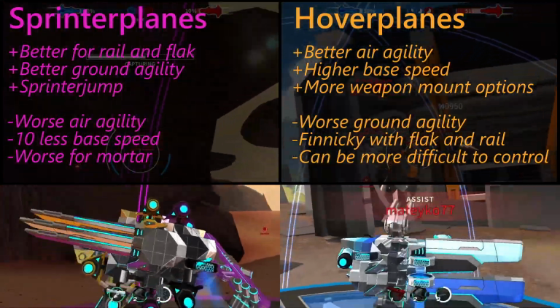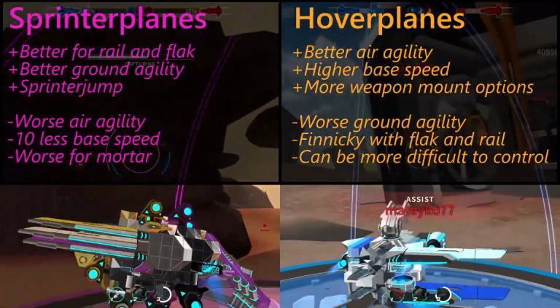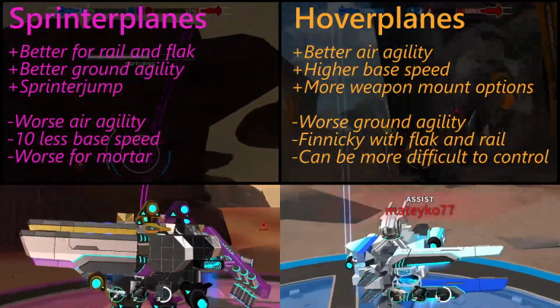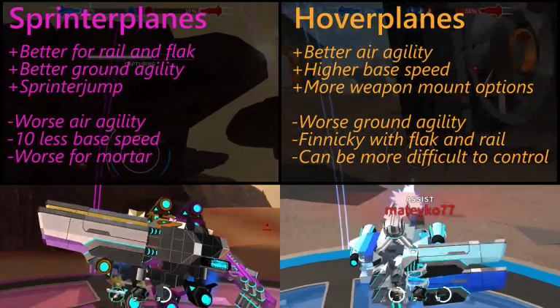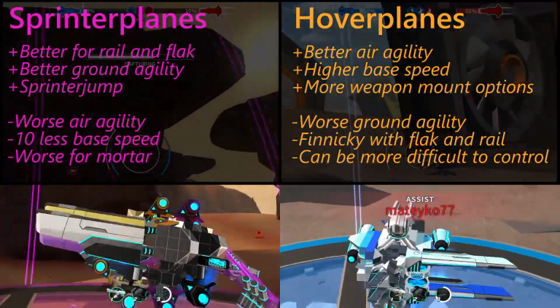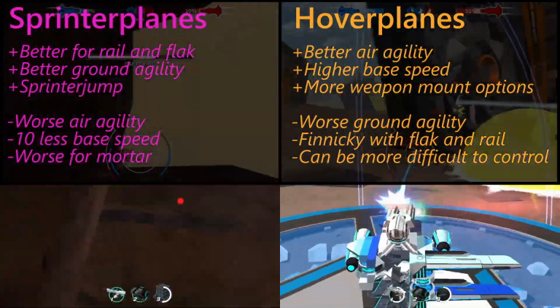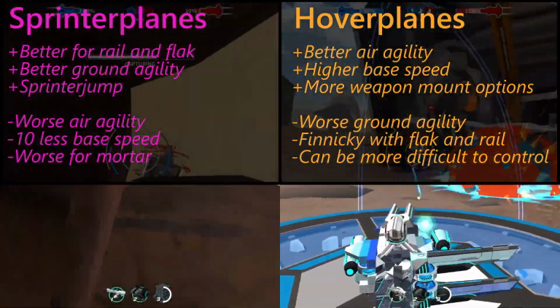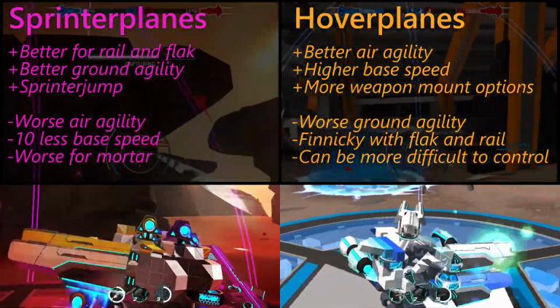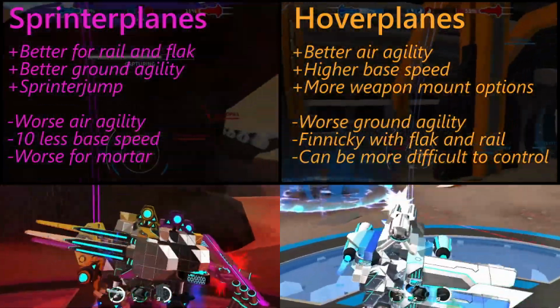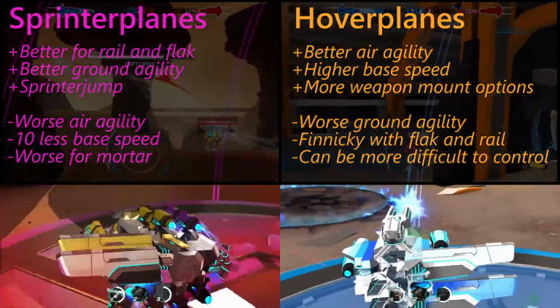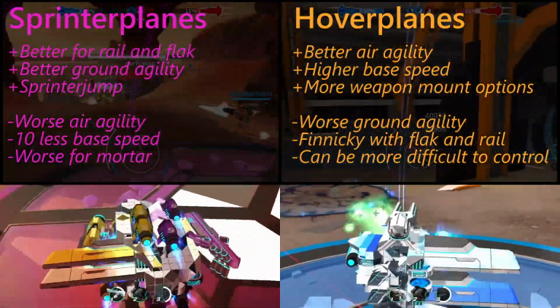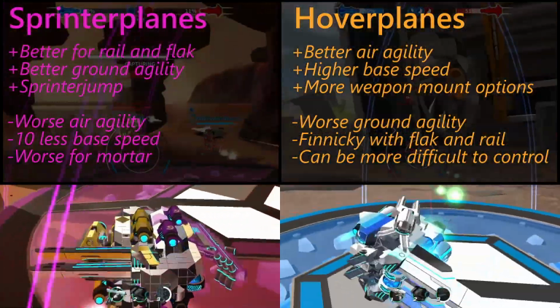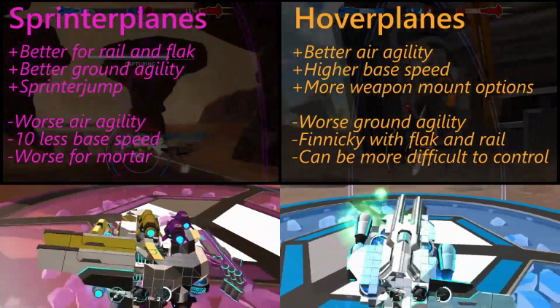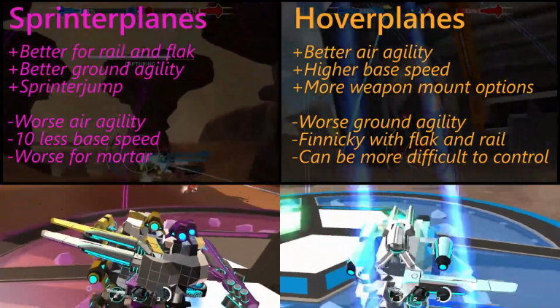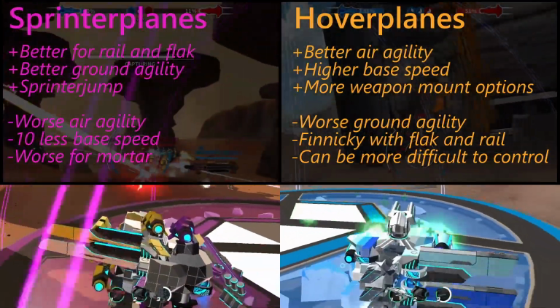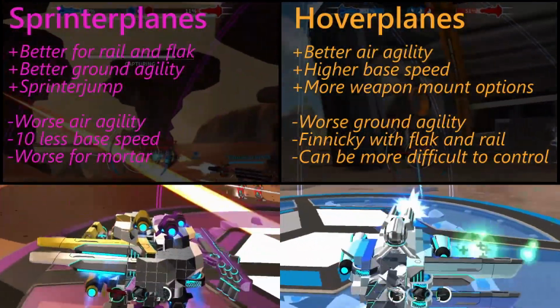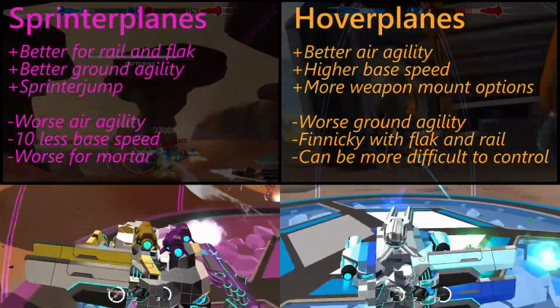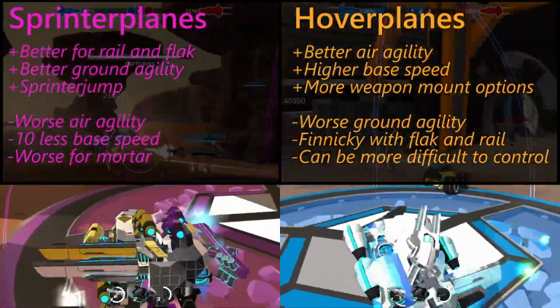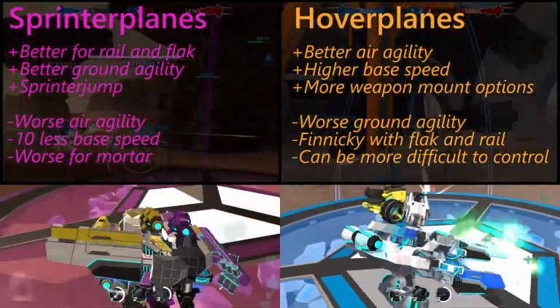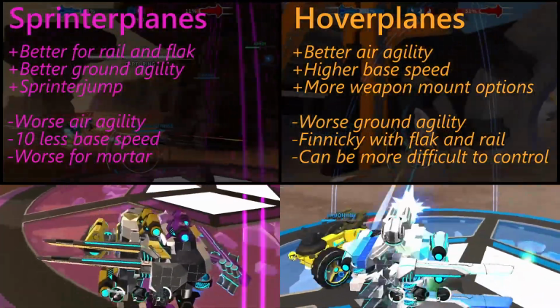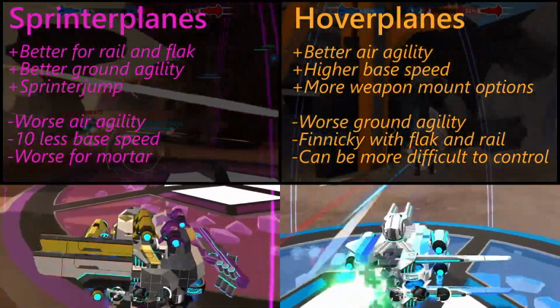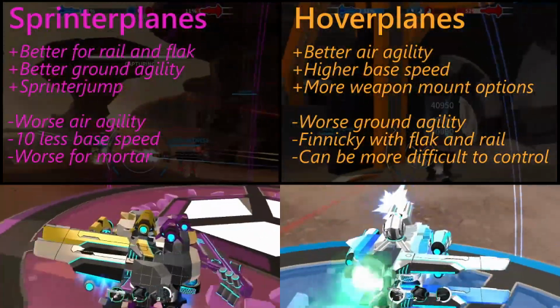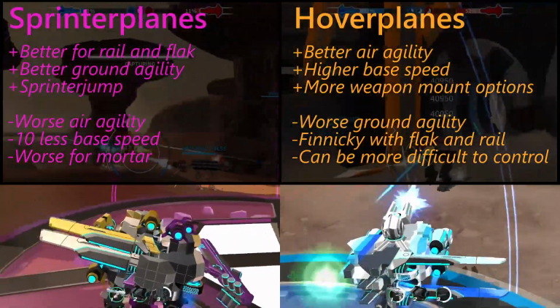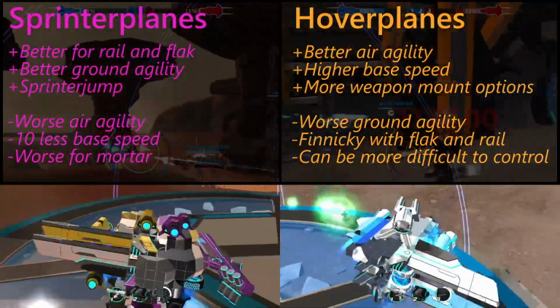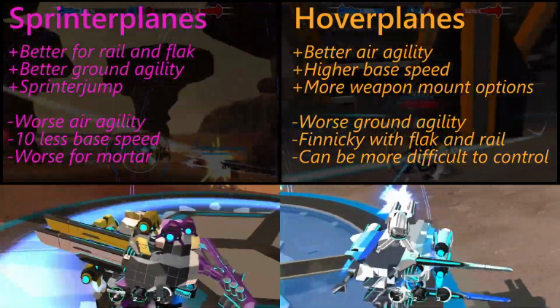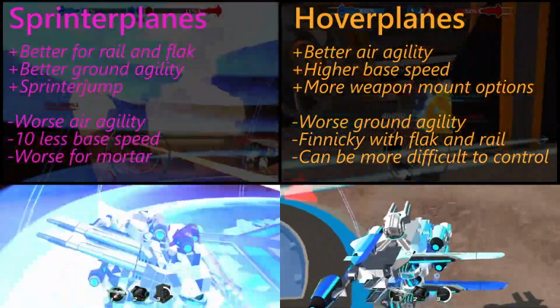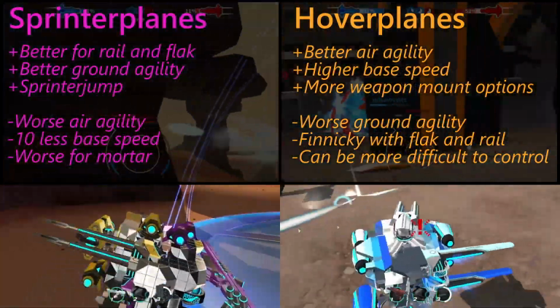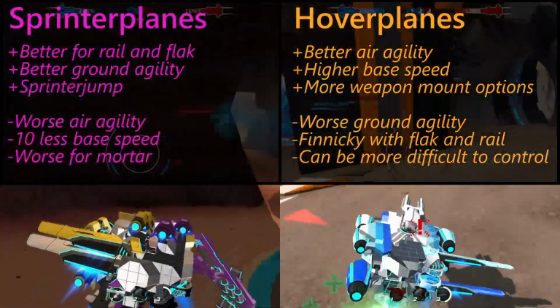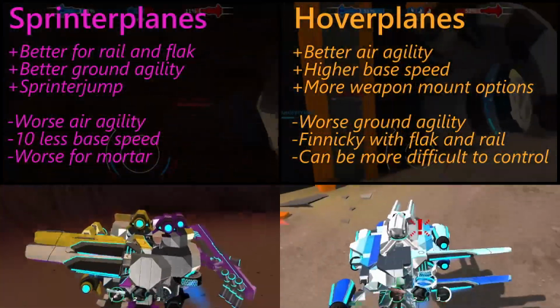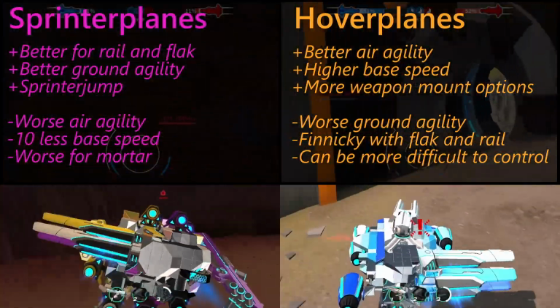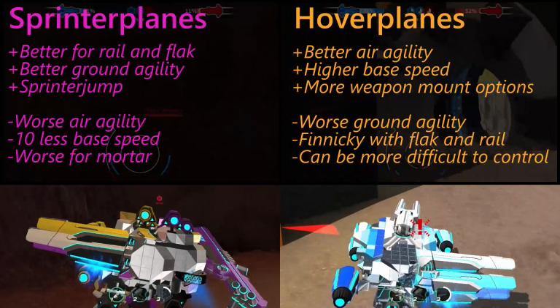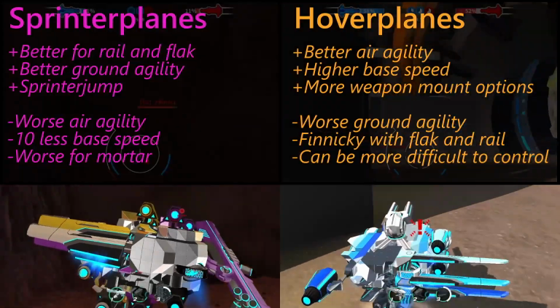Hover planes have better air agility, higher base speed, and more weapon mount options, but have worse ground agility, can be finicky with flak and rail, and can be more difficult to control.